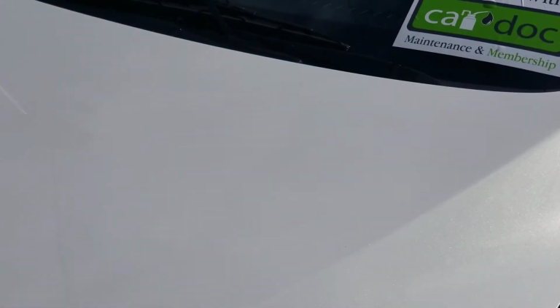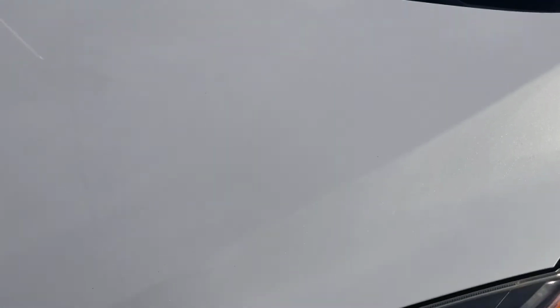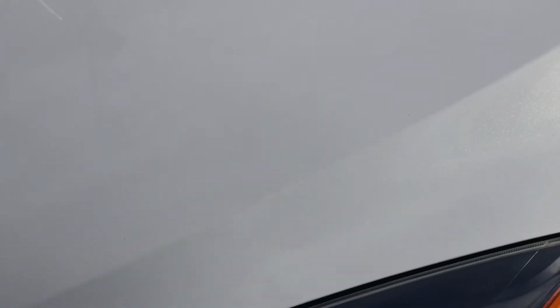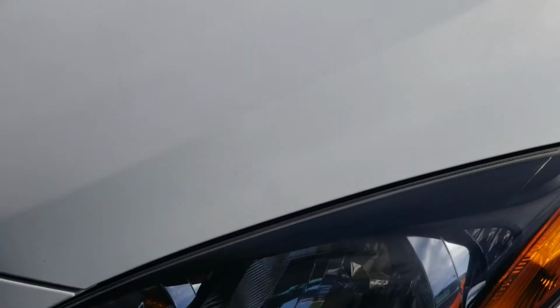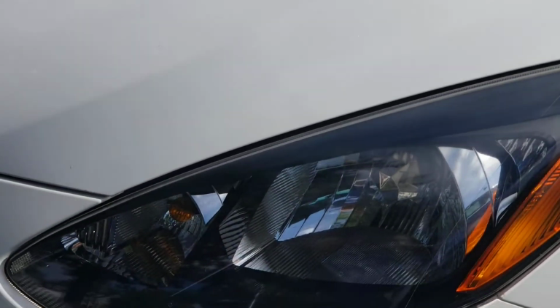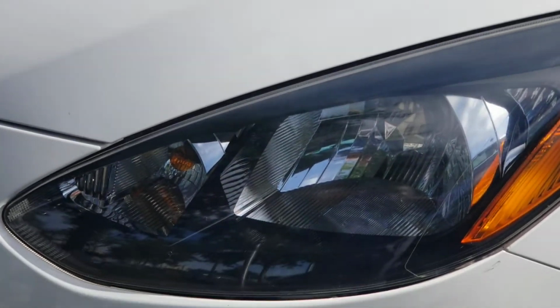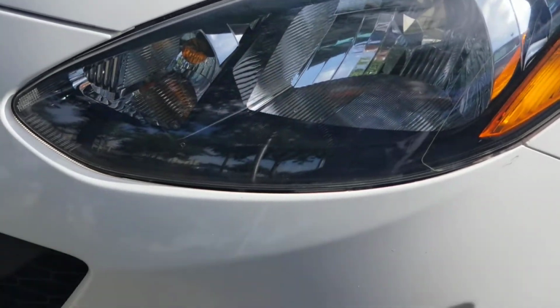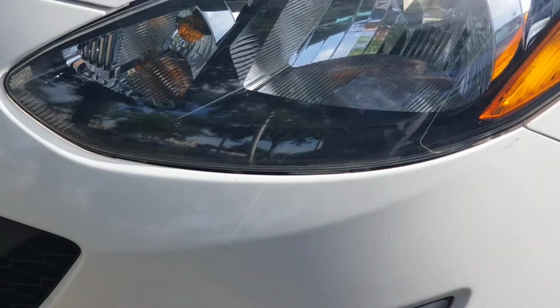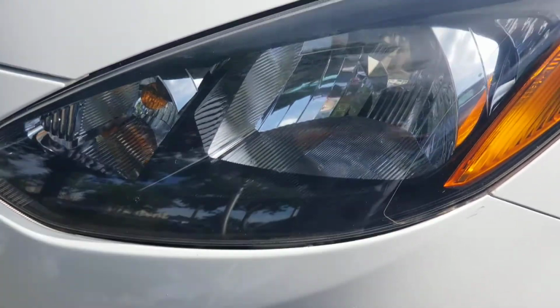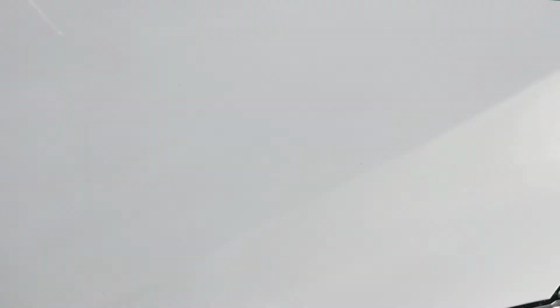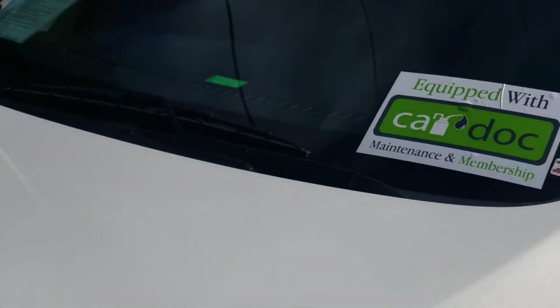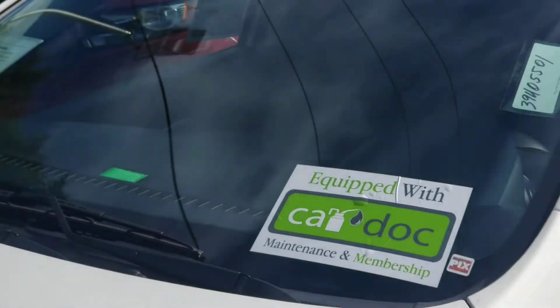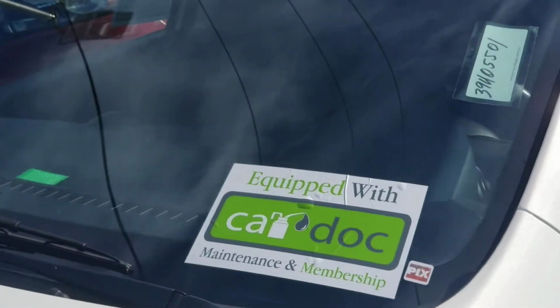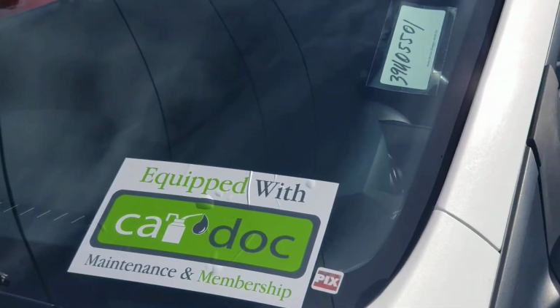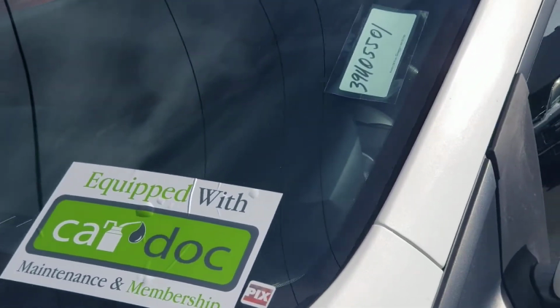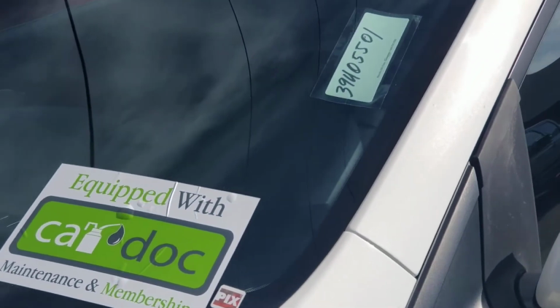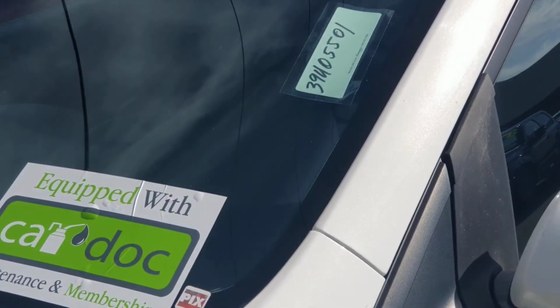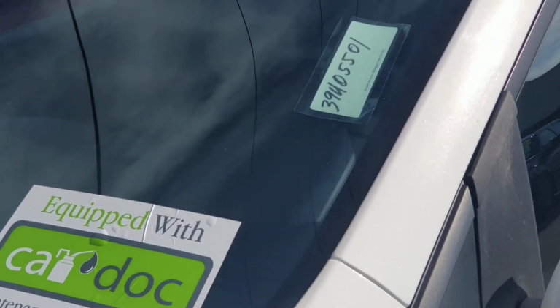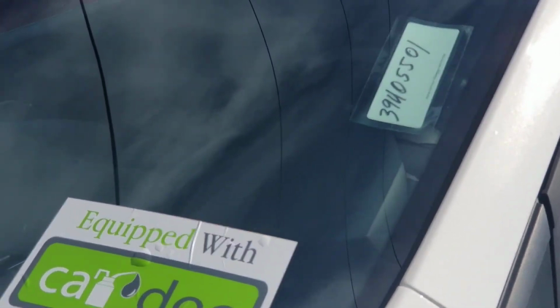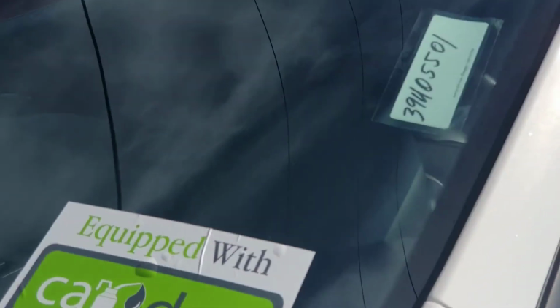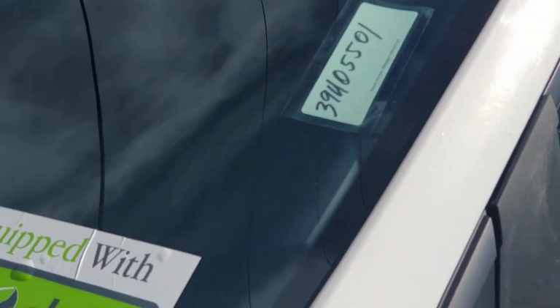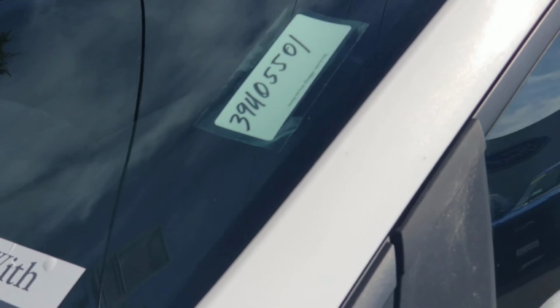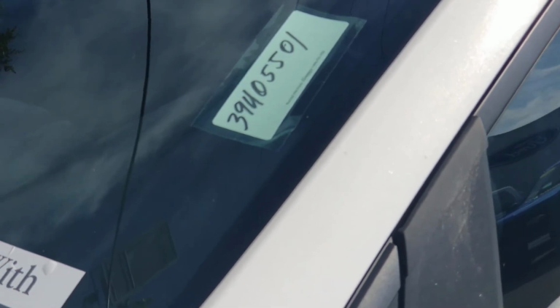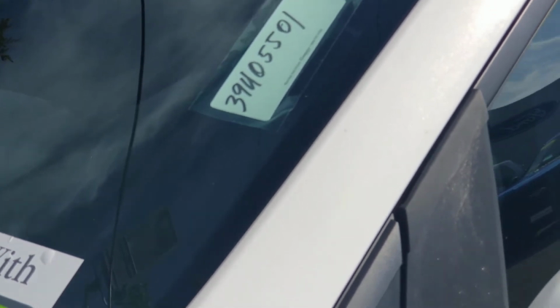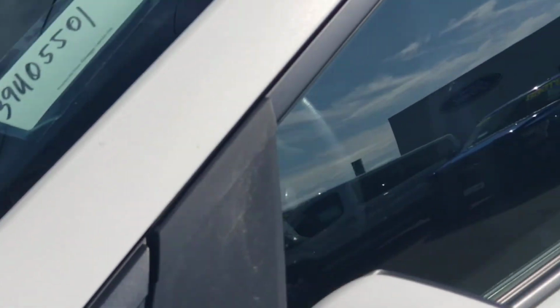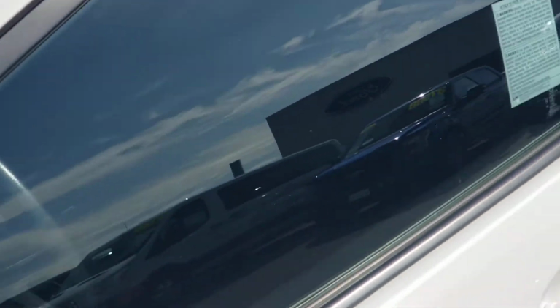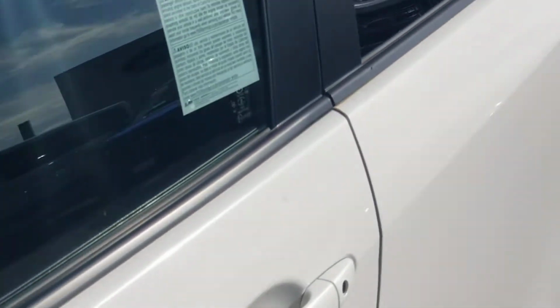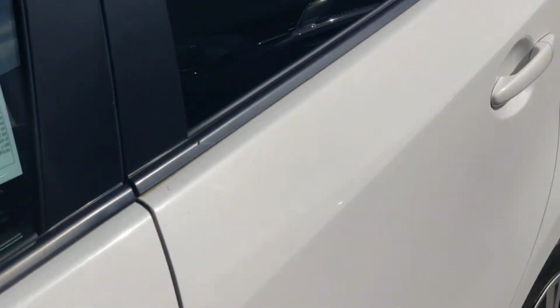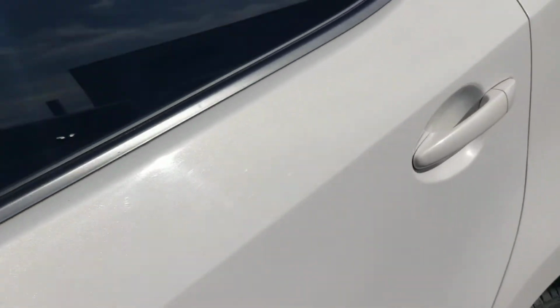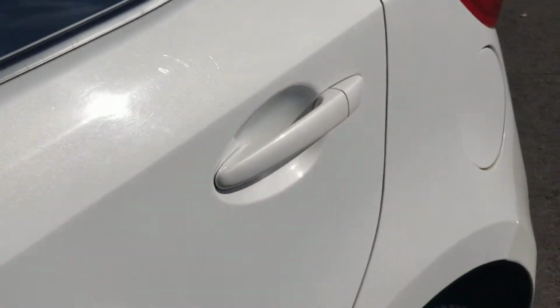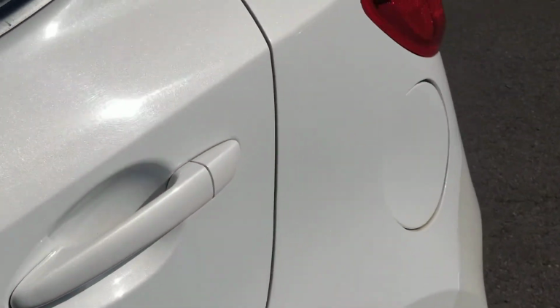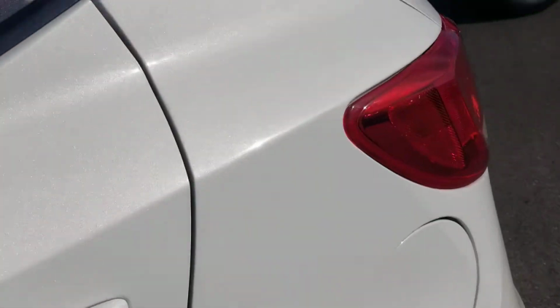Hello, my name is Charles Gumby Tanner, and what we'll be looking at right now is a beautiful 2014 Mazda 2. This vehicle has had two owners. It's in mint condition — it's one of those gas savers that you don't want to miss.